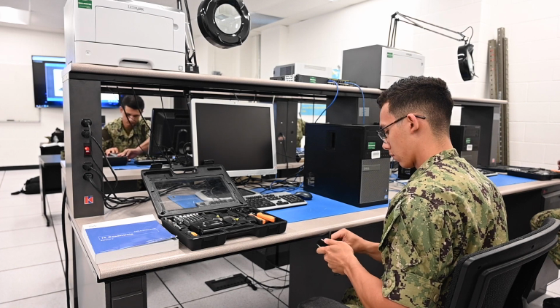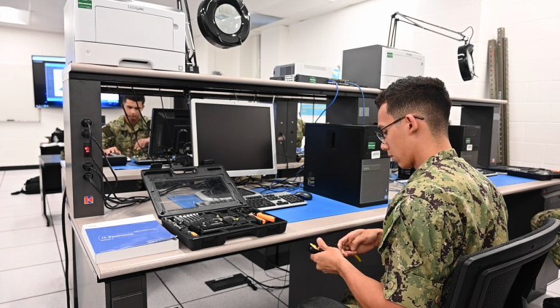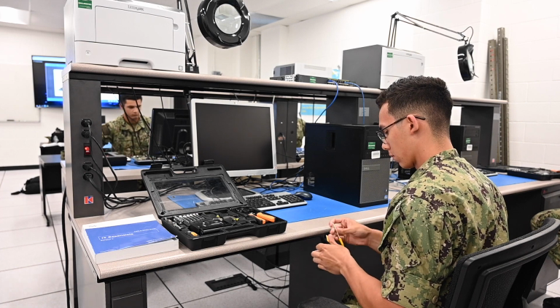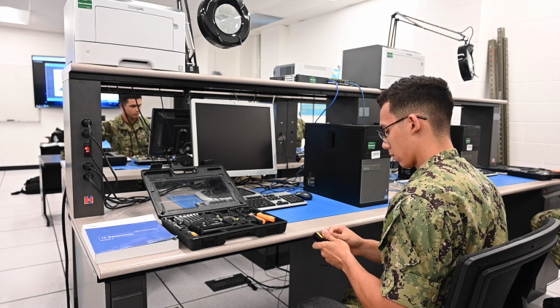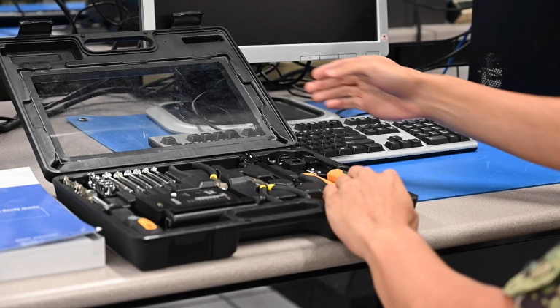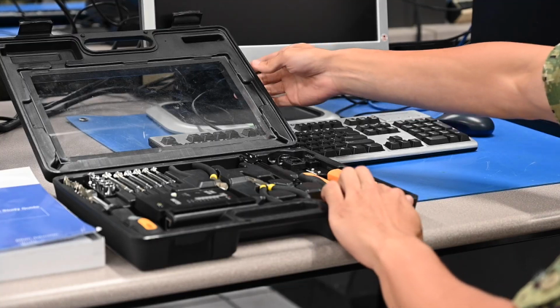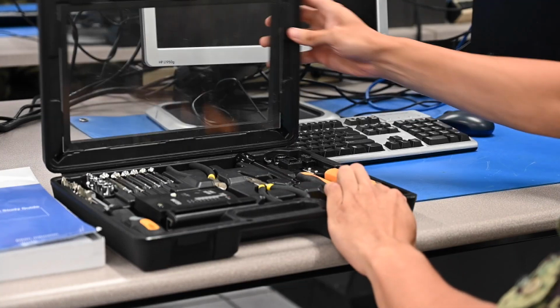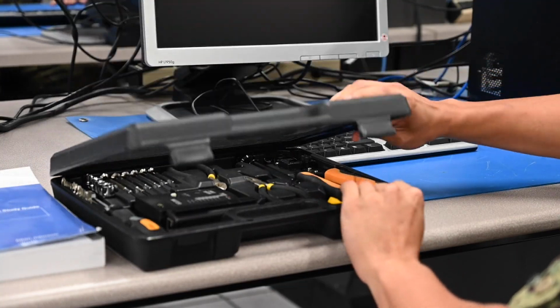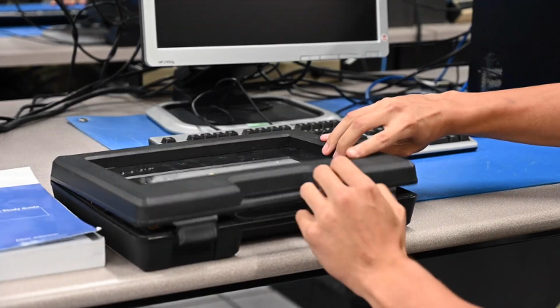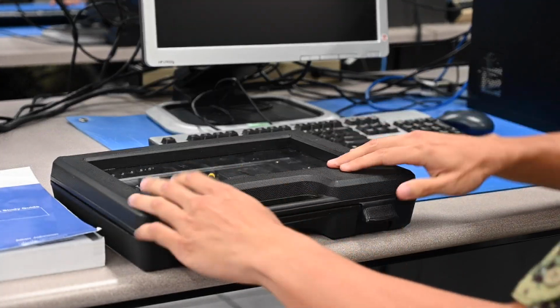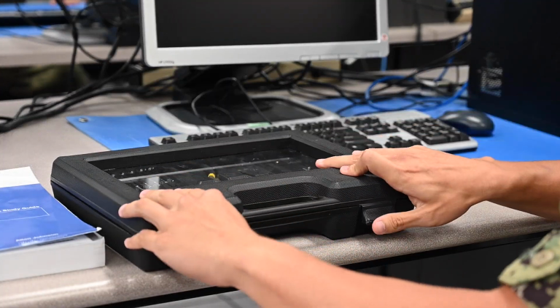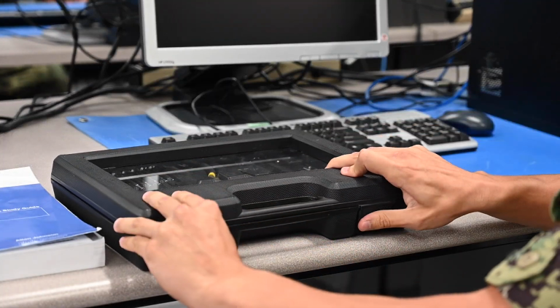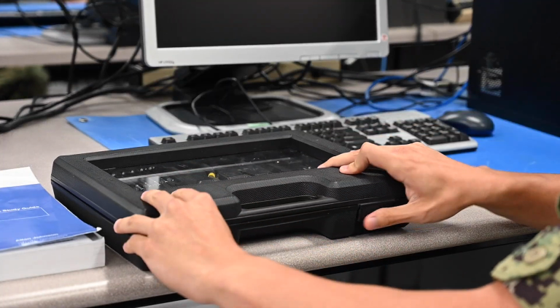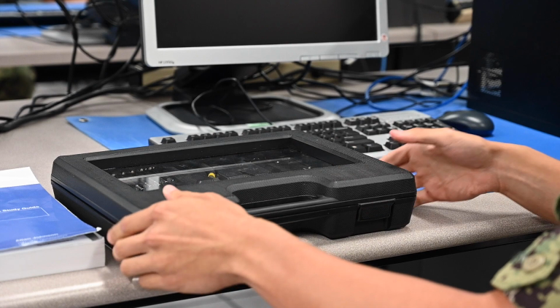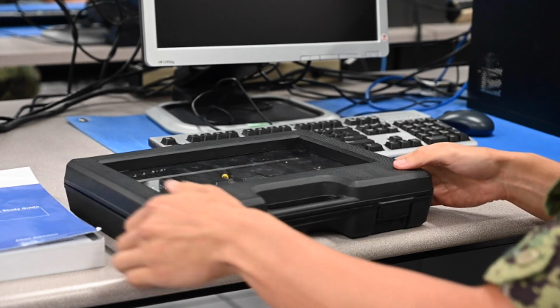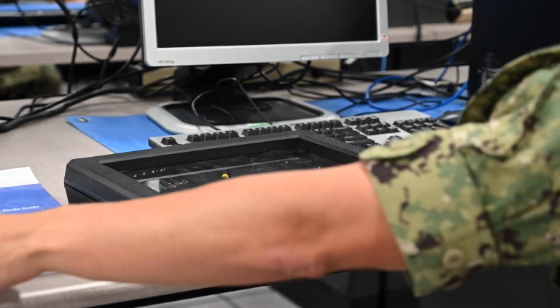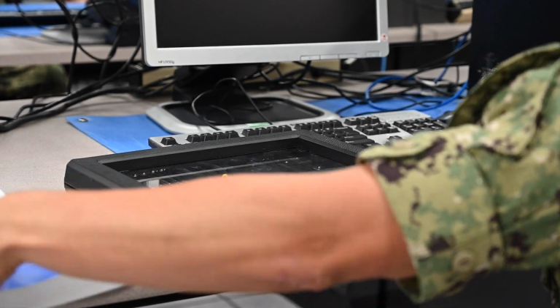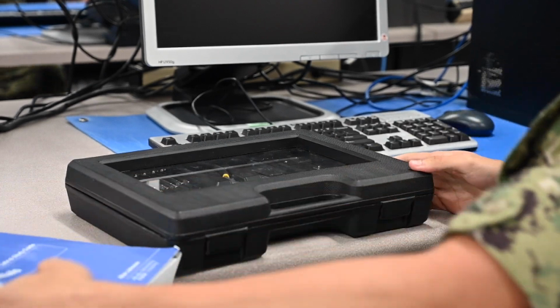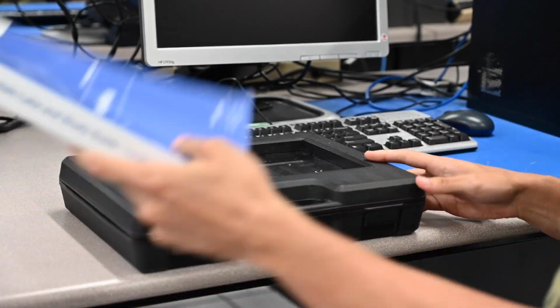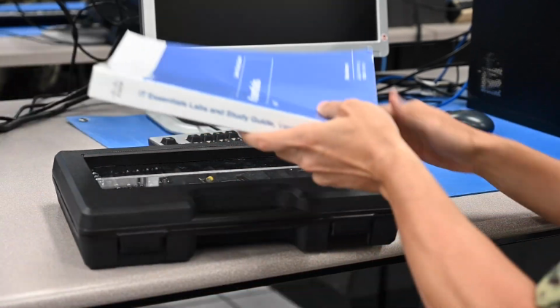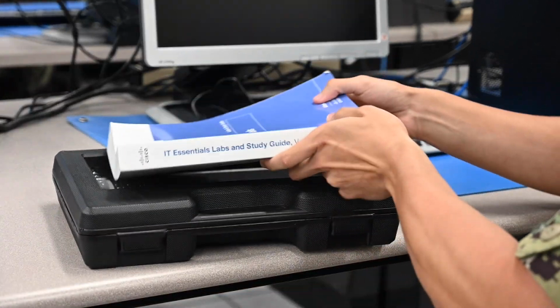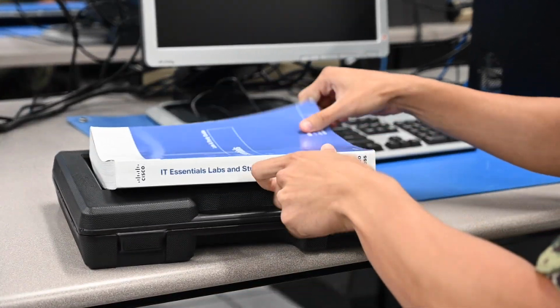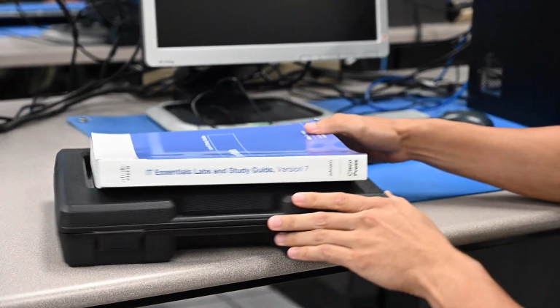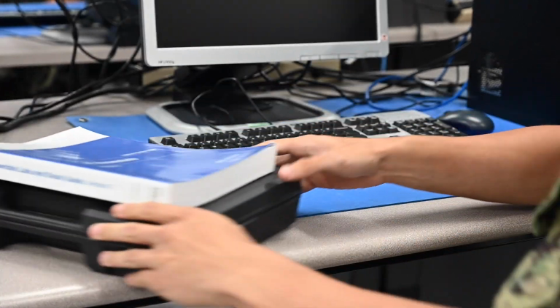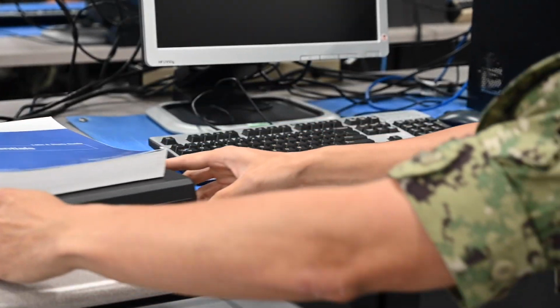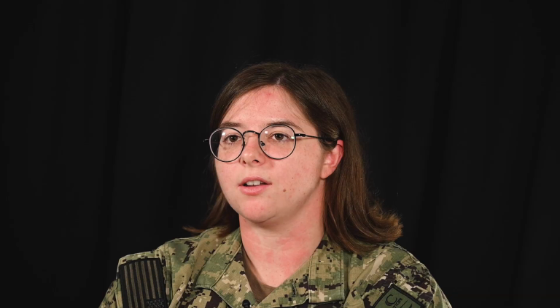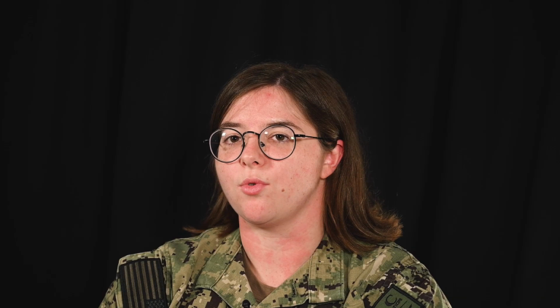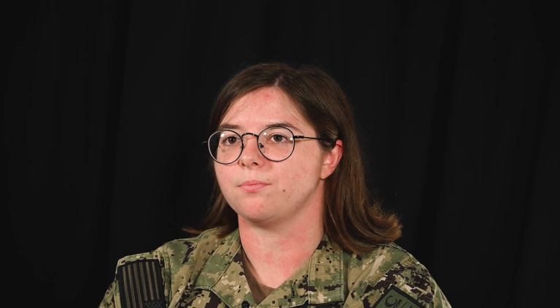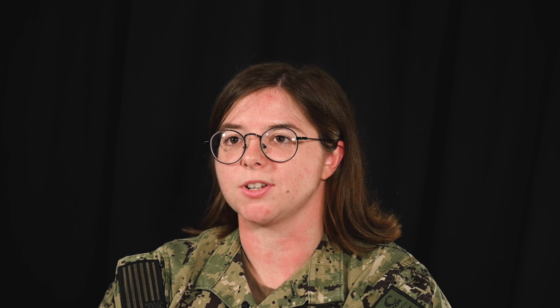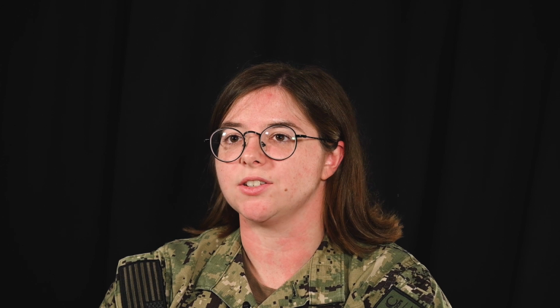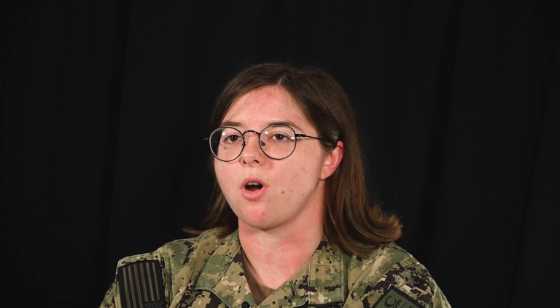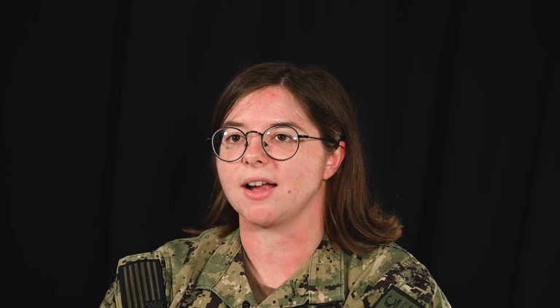I would say we are a lot more hands-on than them, and there's a lot less of us. They have a couple different types of ITs, but we are a lot more personalized to our racks.